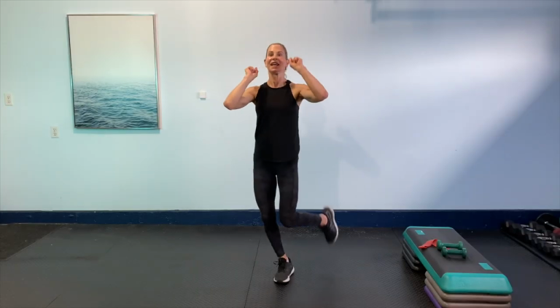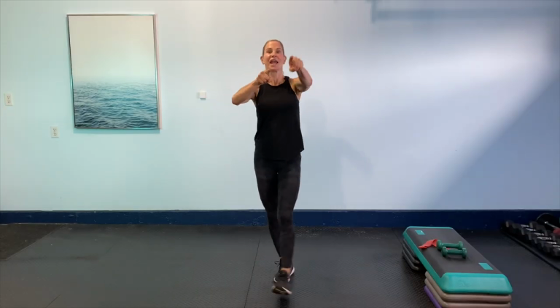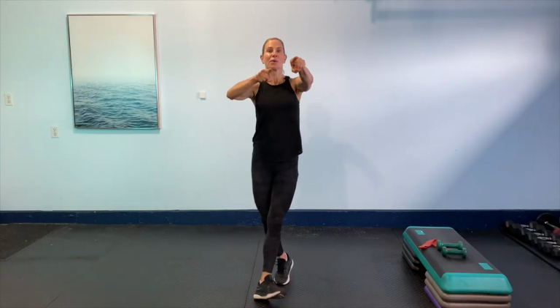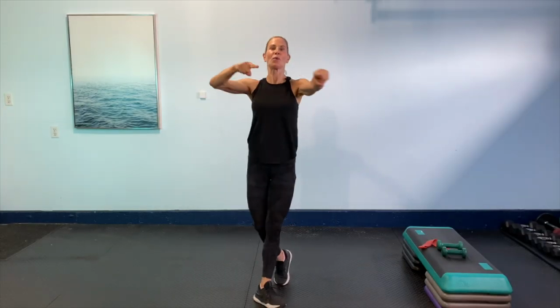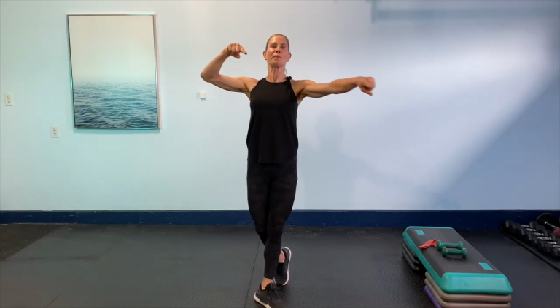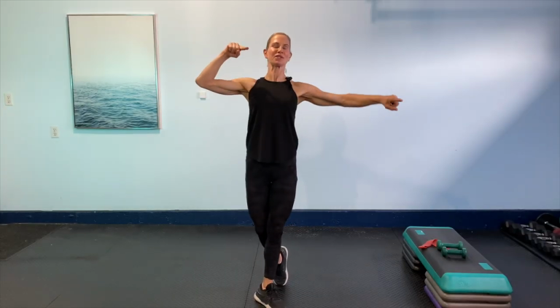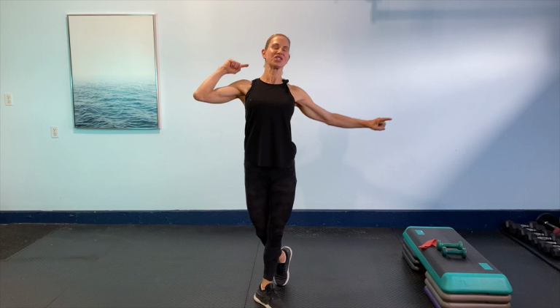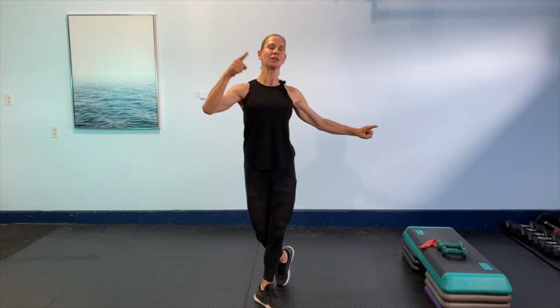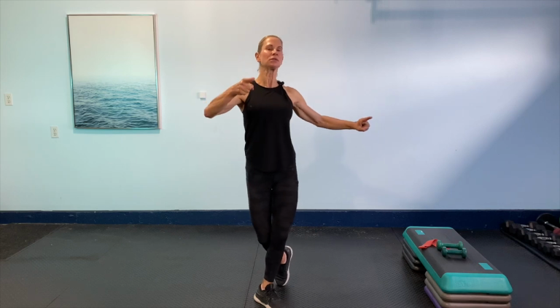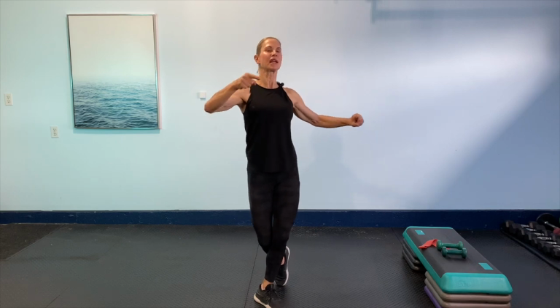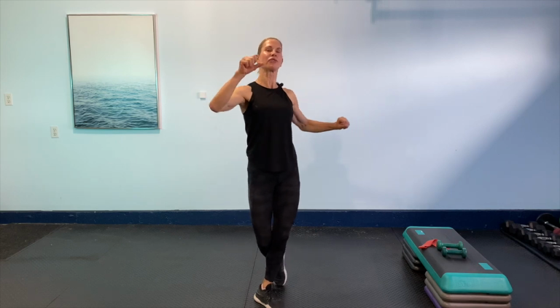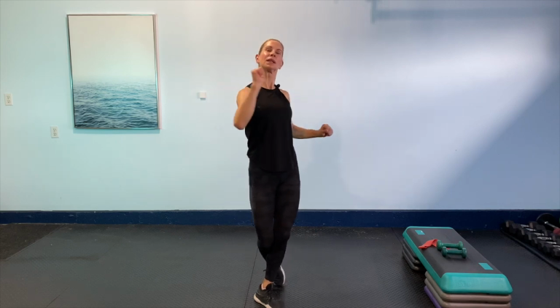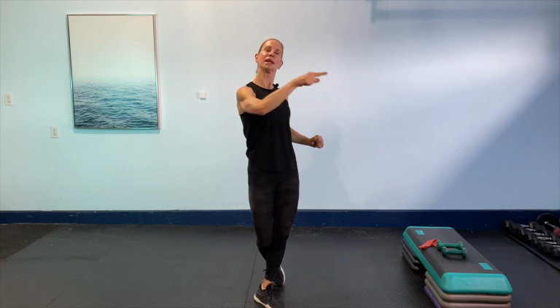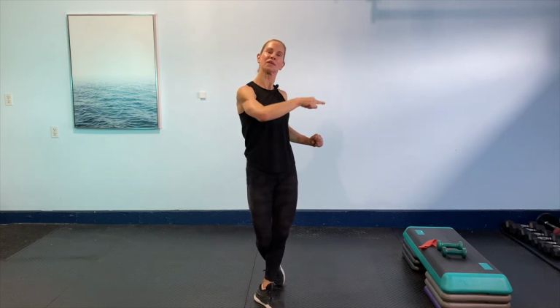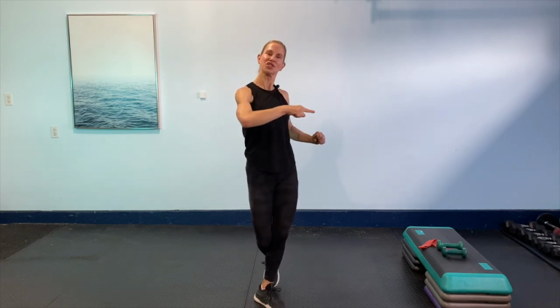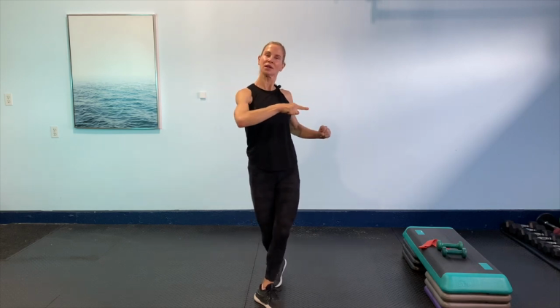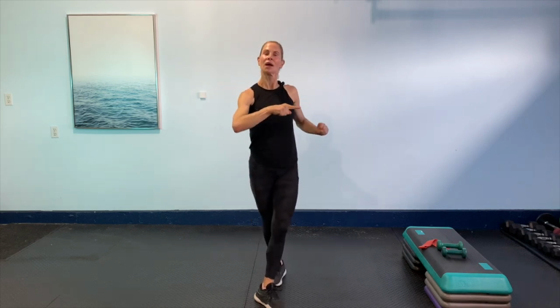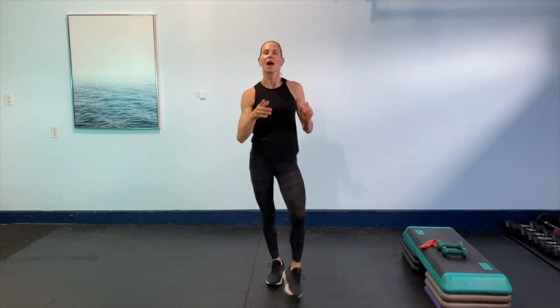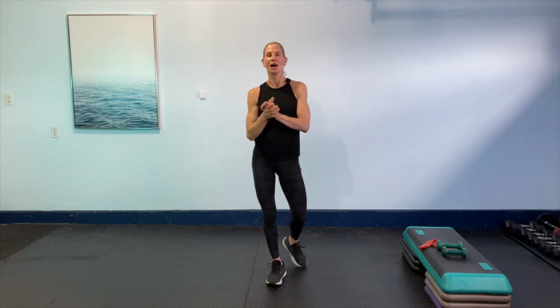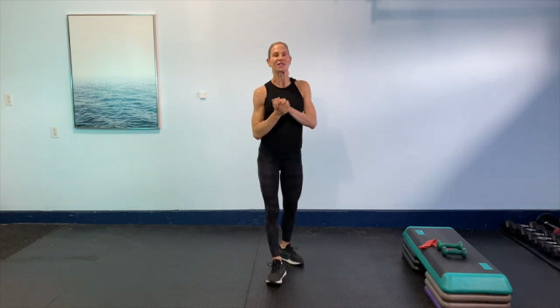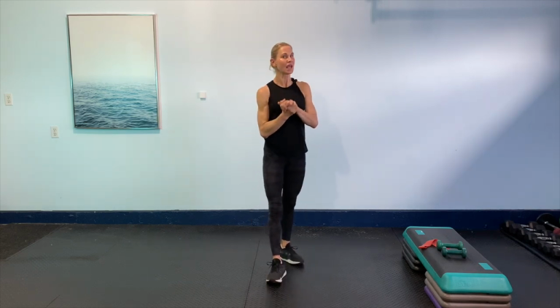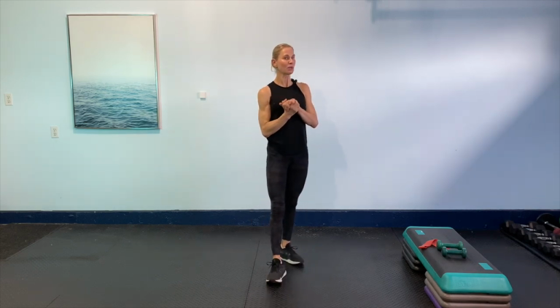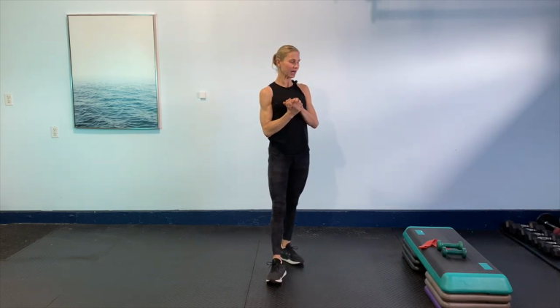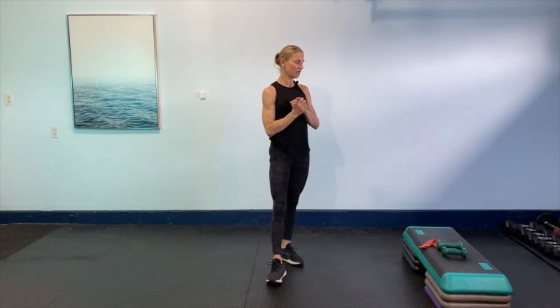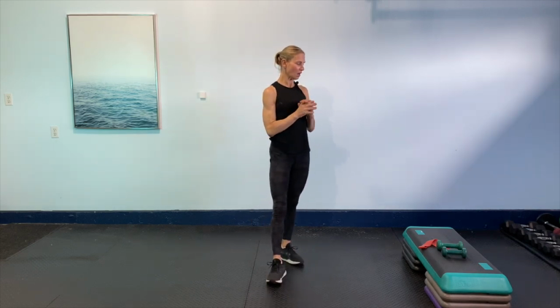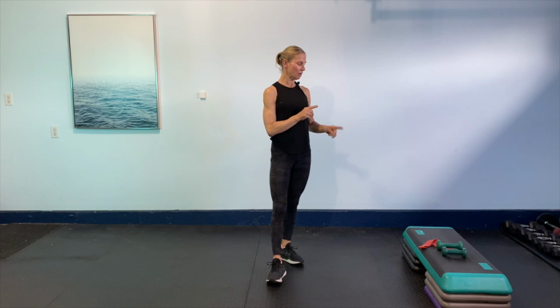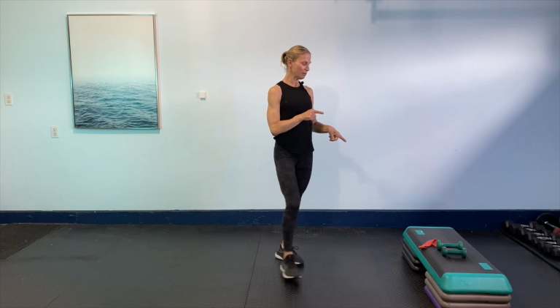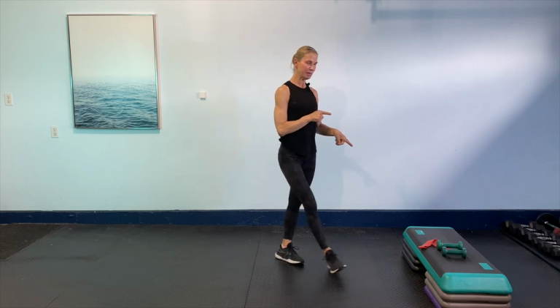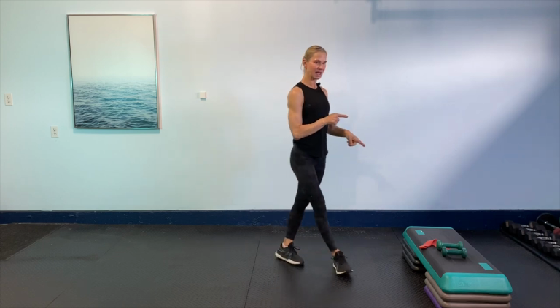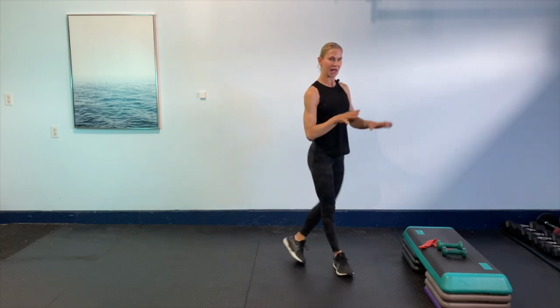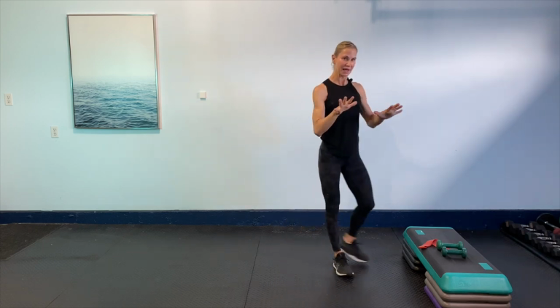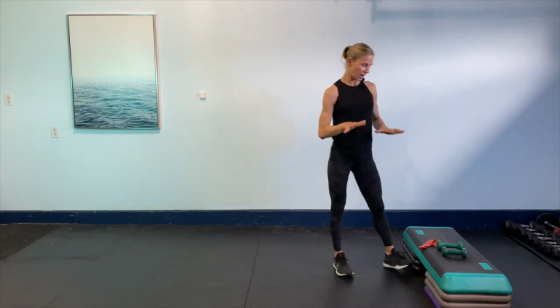Hey everyone, welcome back to my channel. Thank you for clicking on this channel. Today's workout is all about the booty band and light weights.